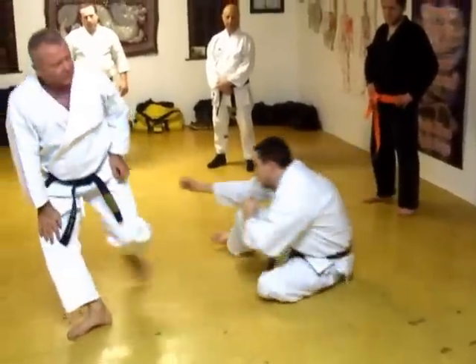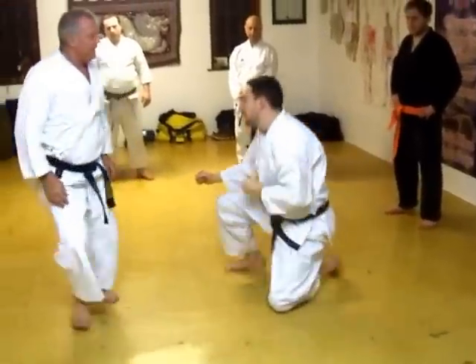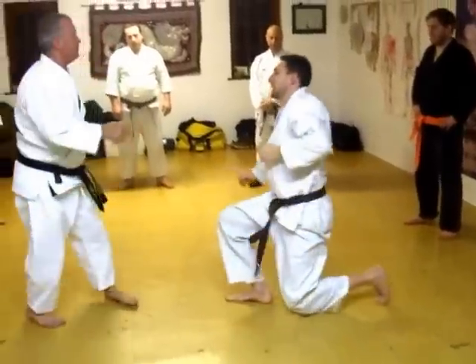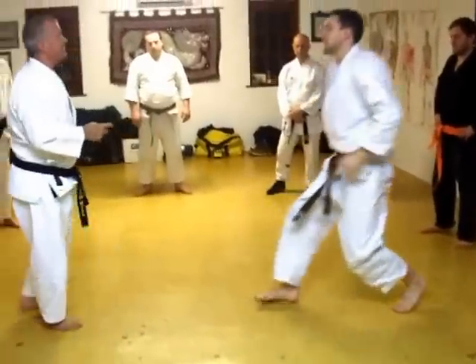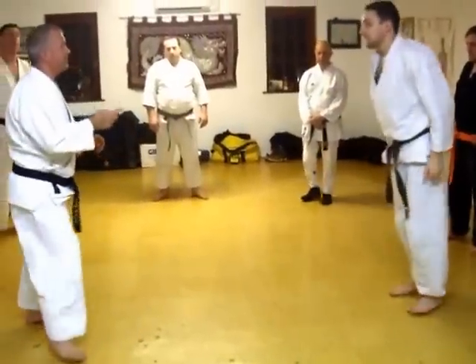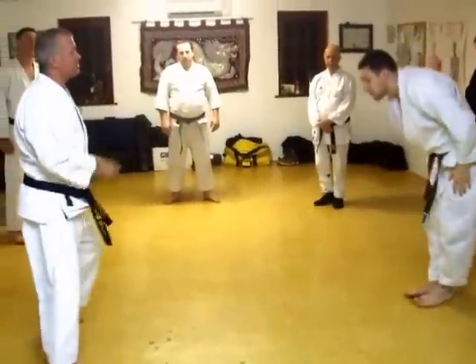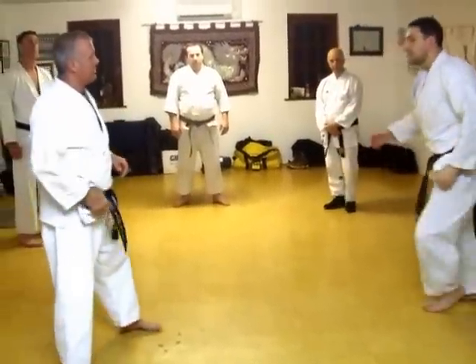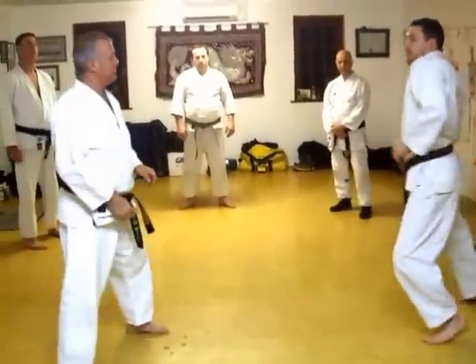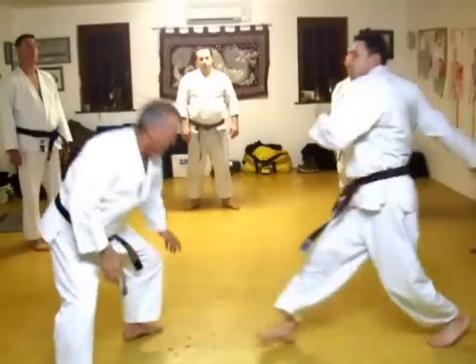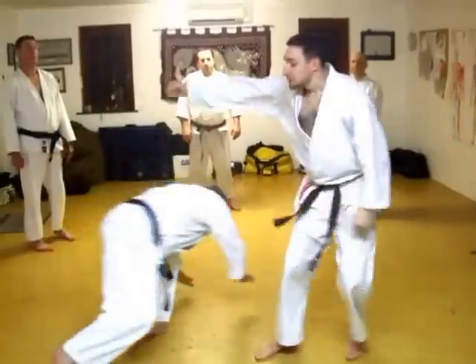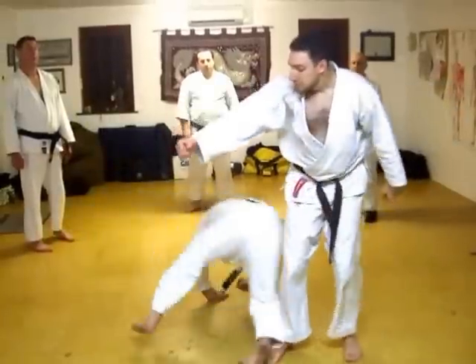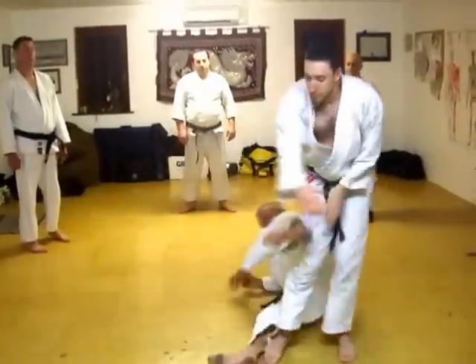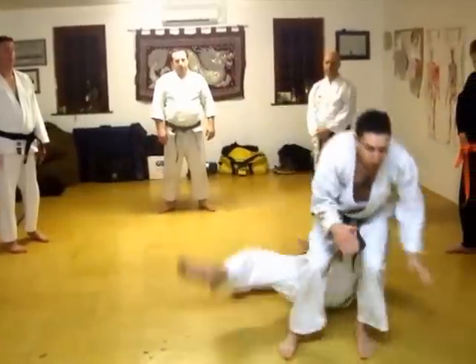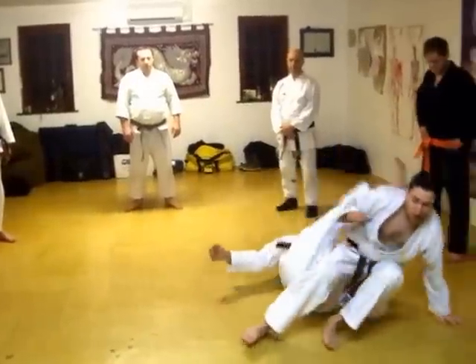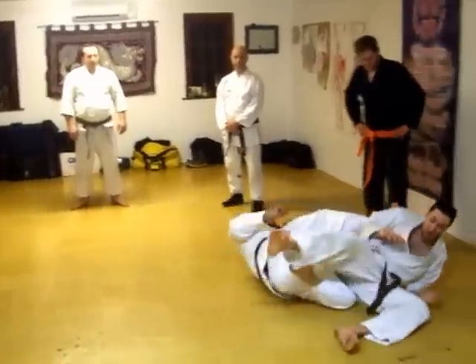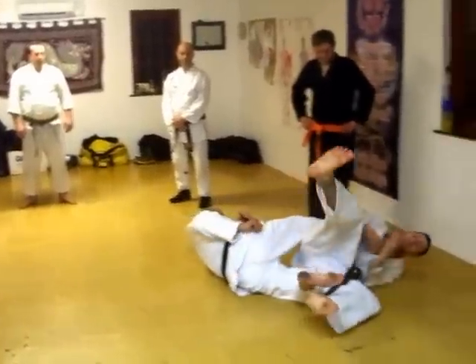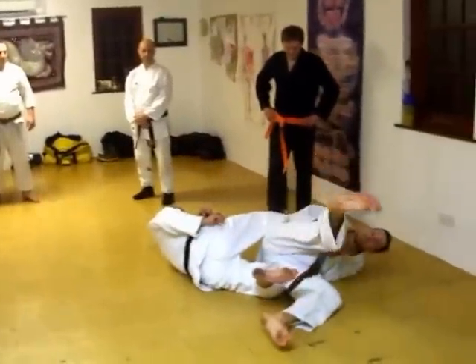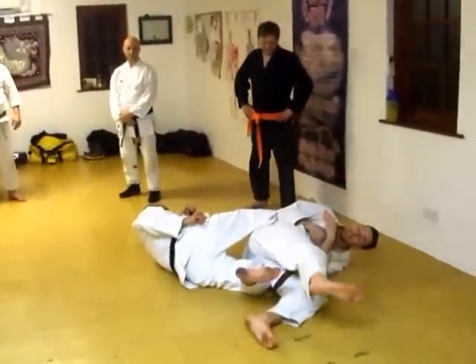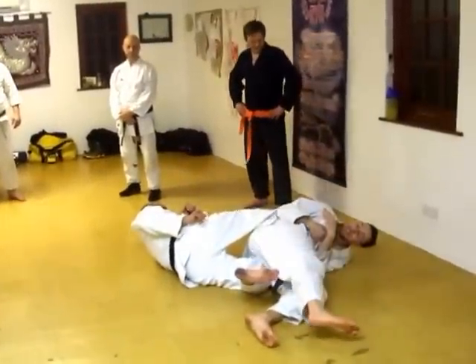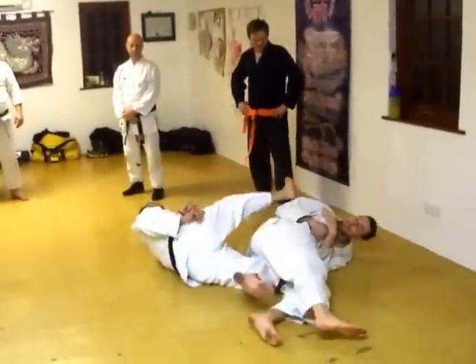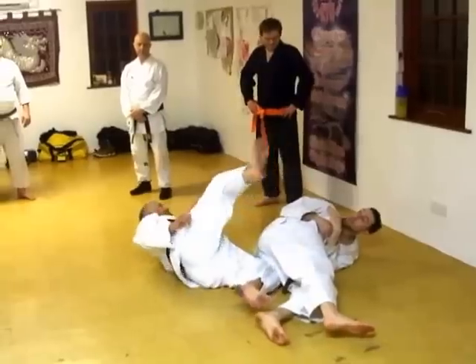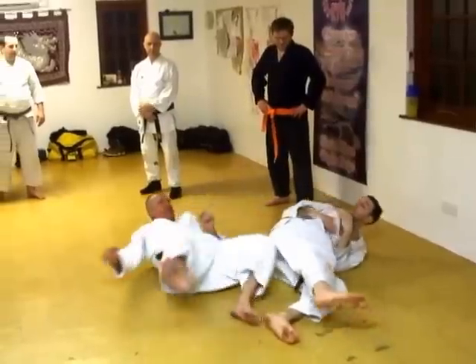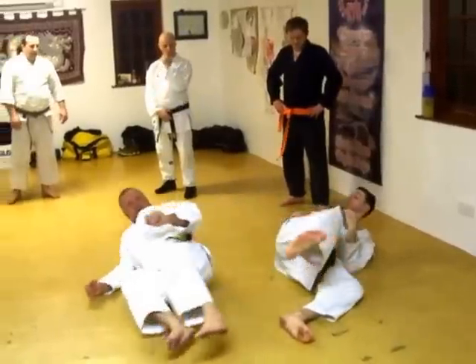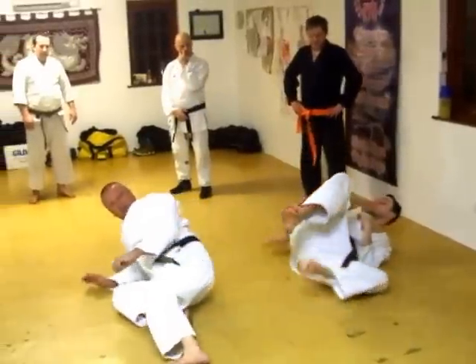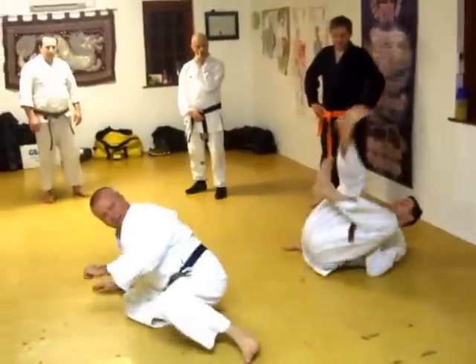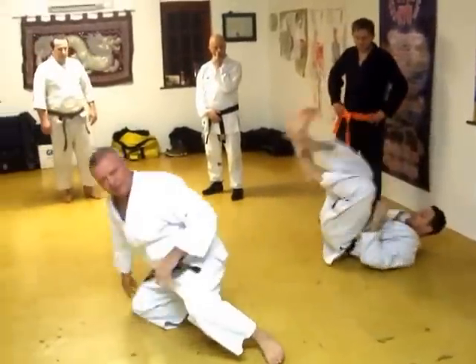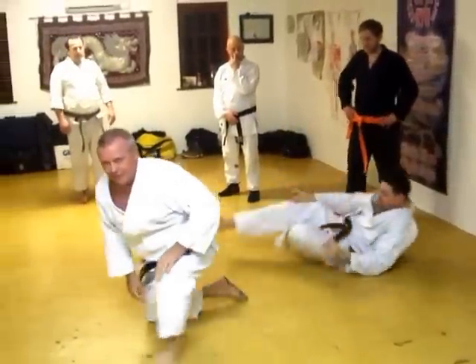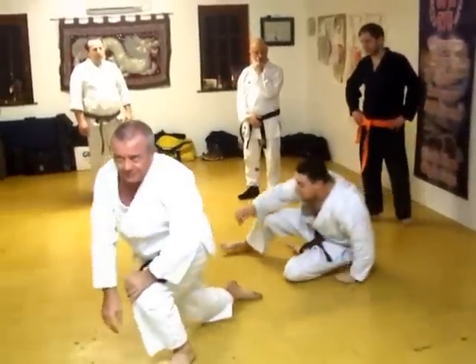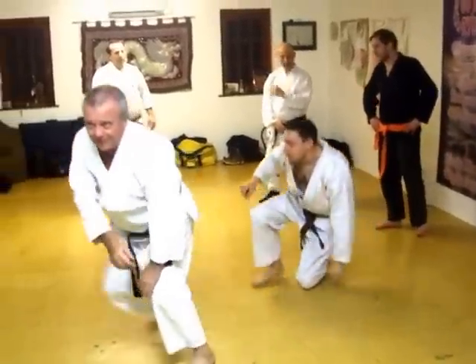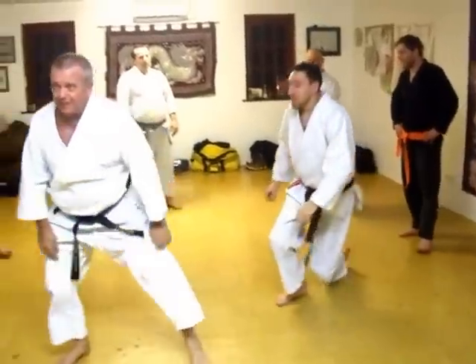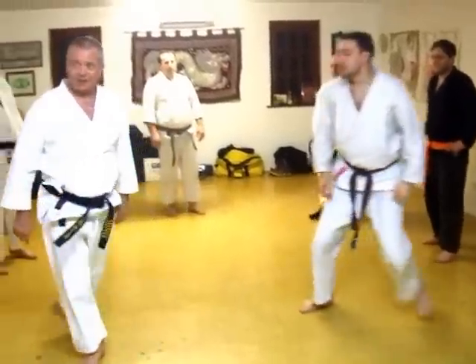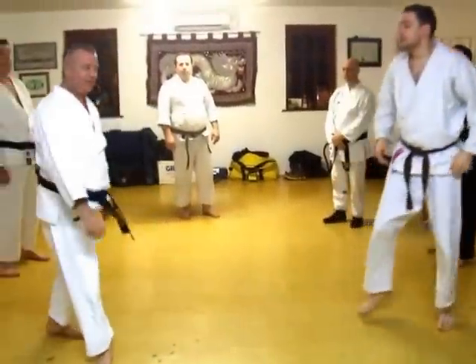I'm going to pass the leg. You can see you can work pretty fast.